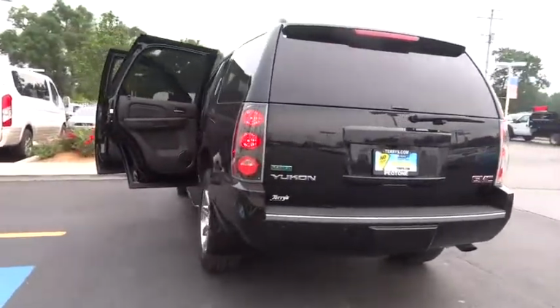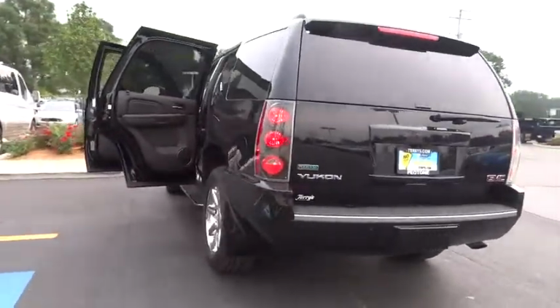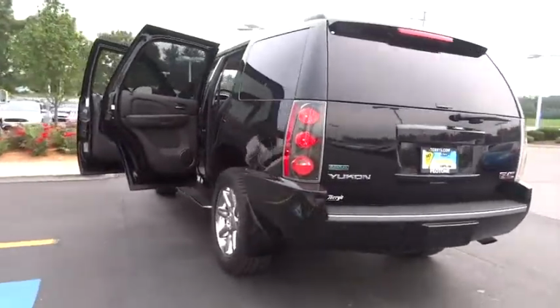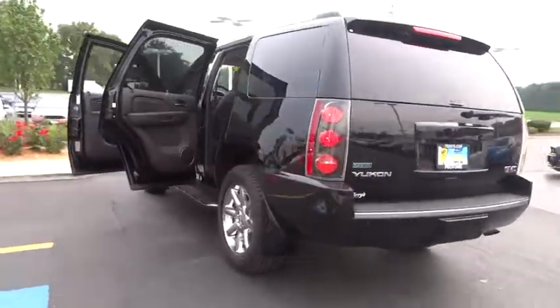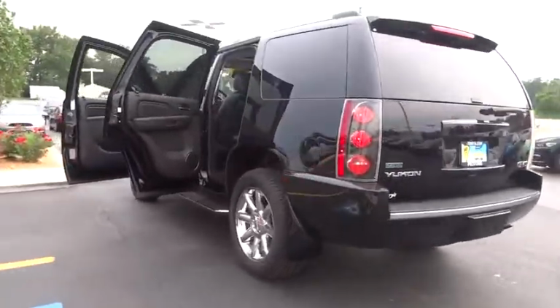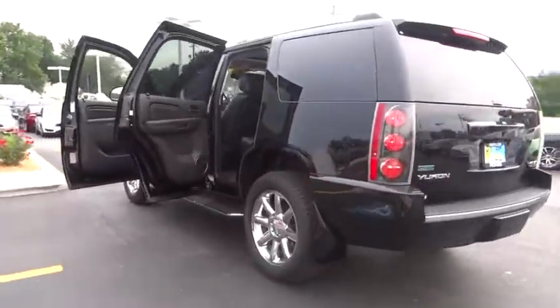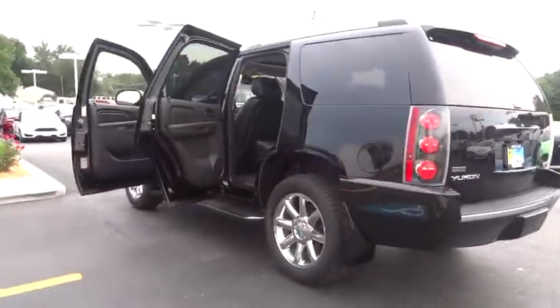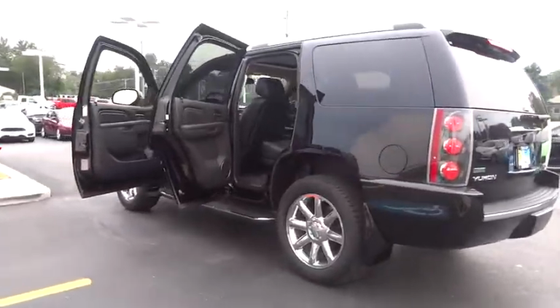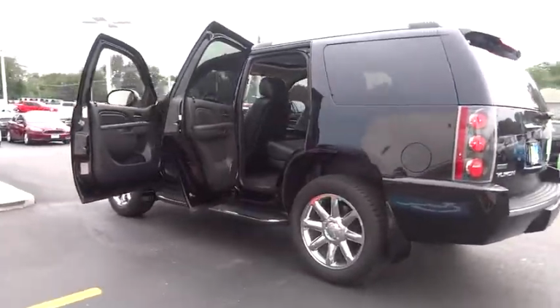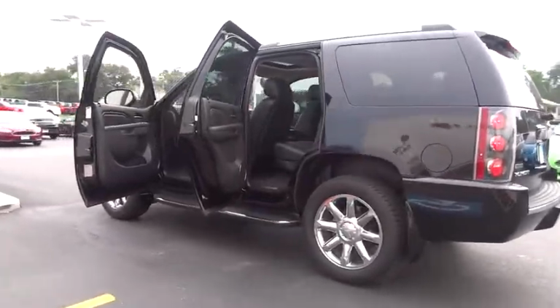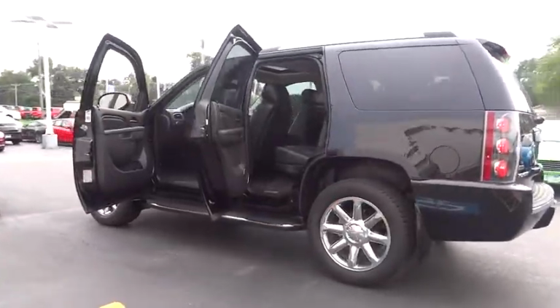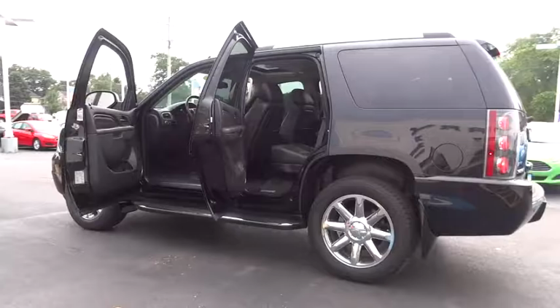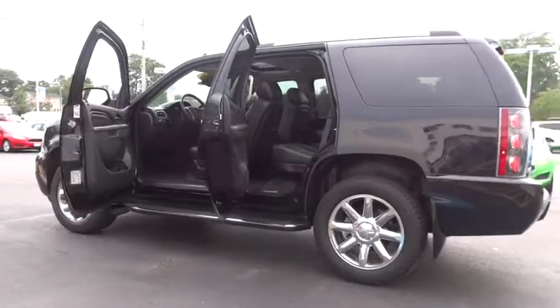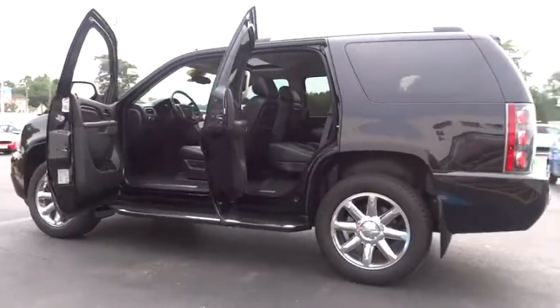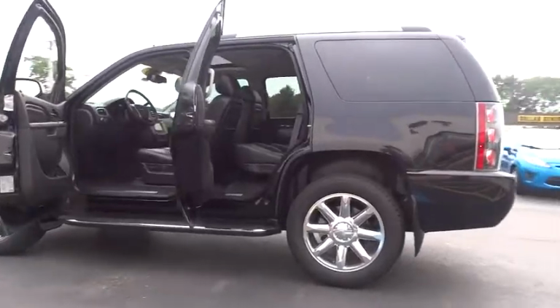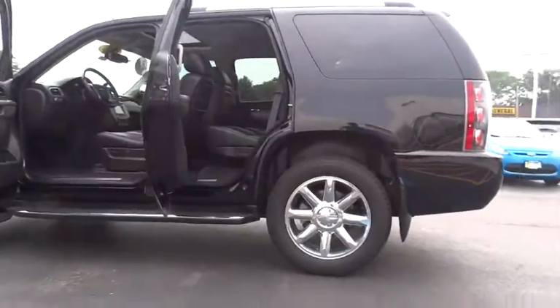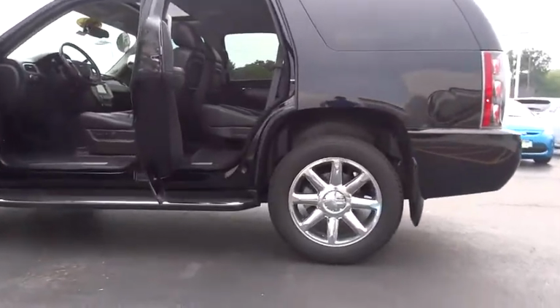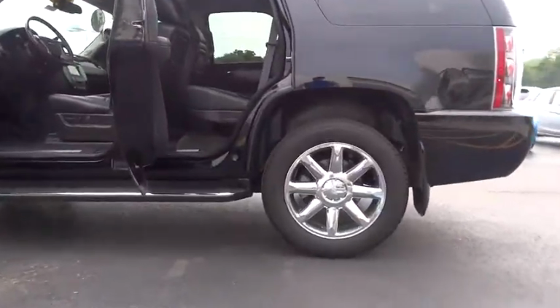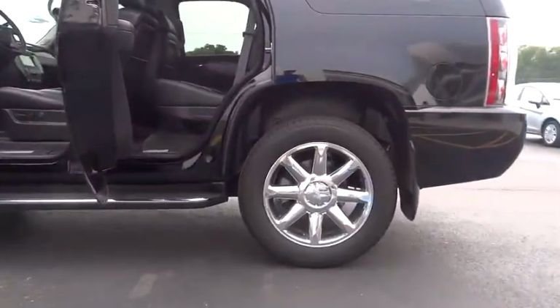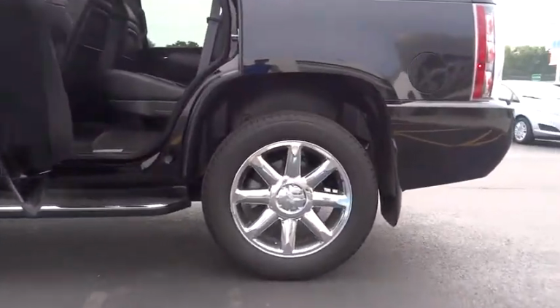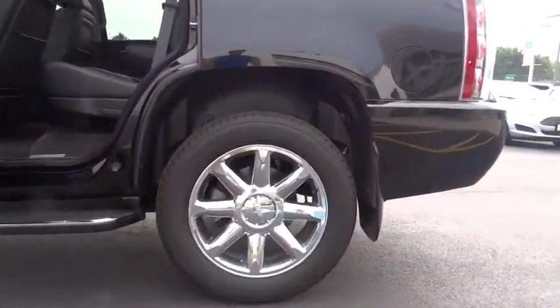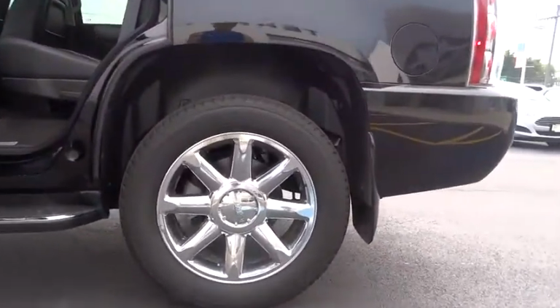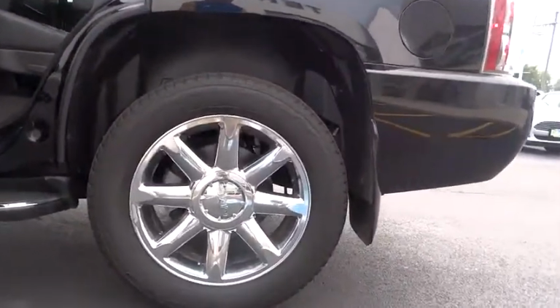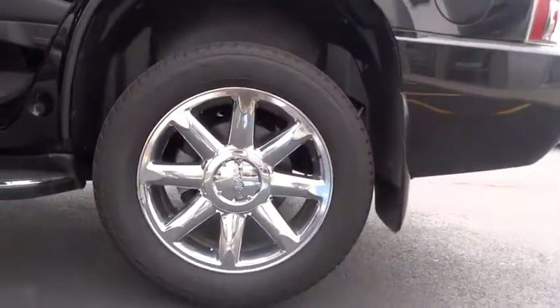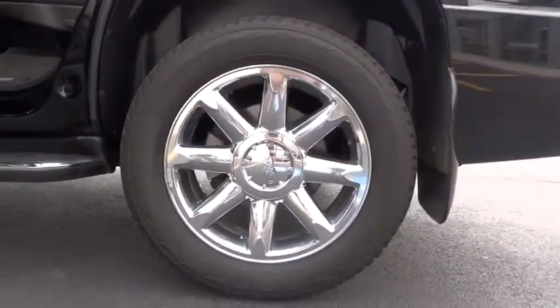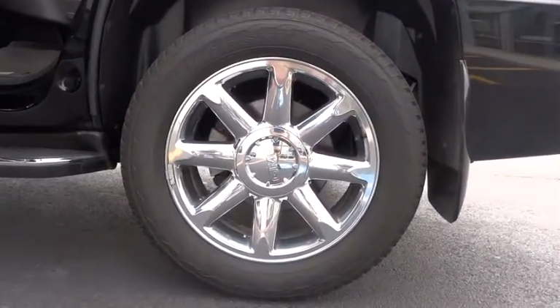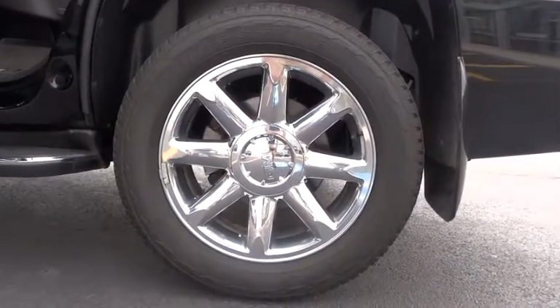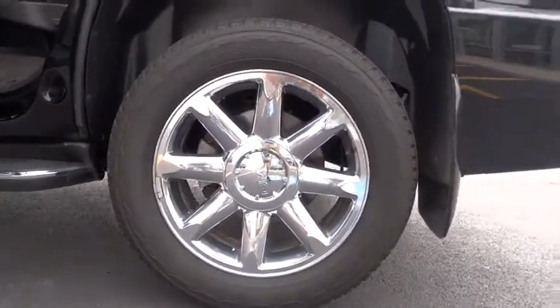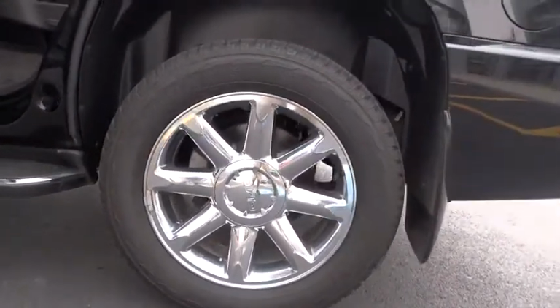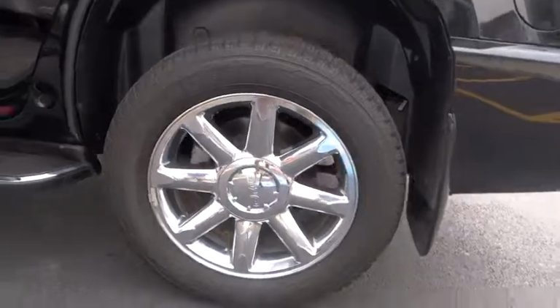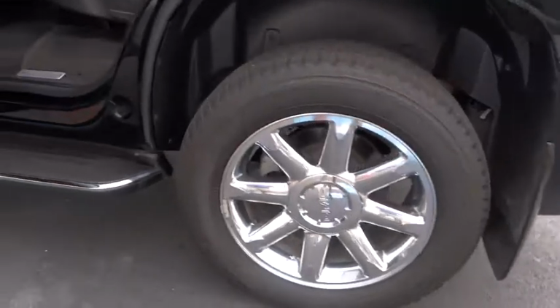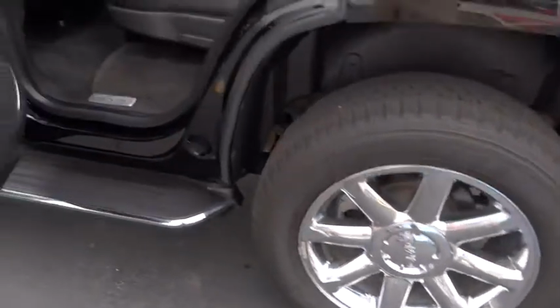Boasting a Vortec engine with active fuel management, flex fuel, Yukon is agile and capable. This vehicle has less than 50,000 miles.